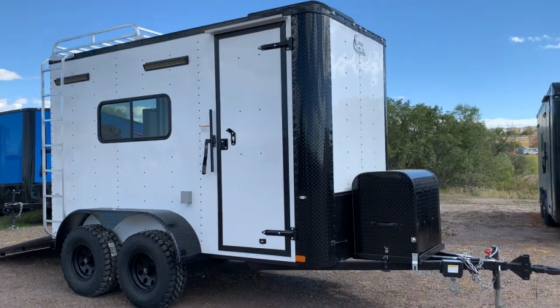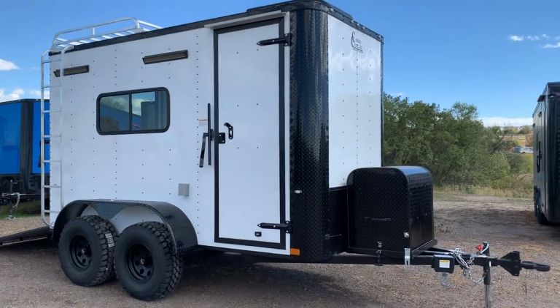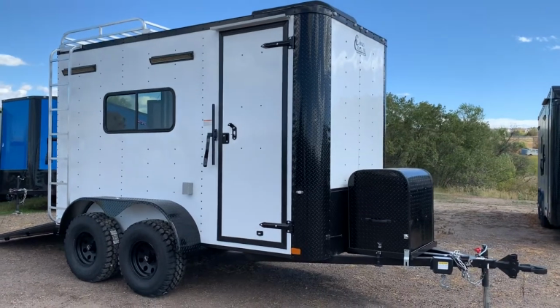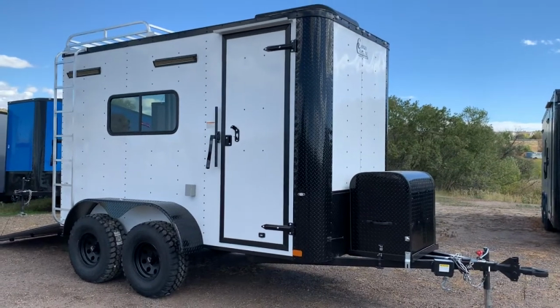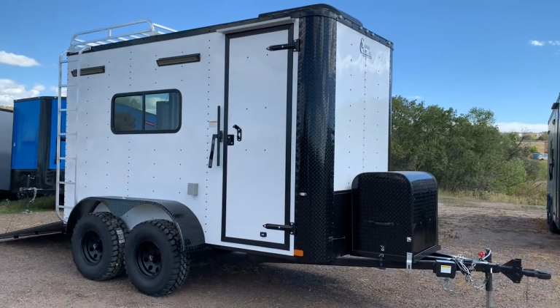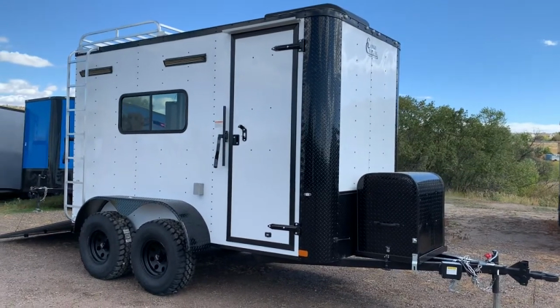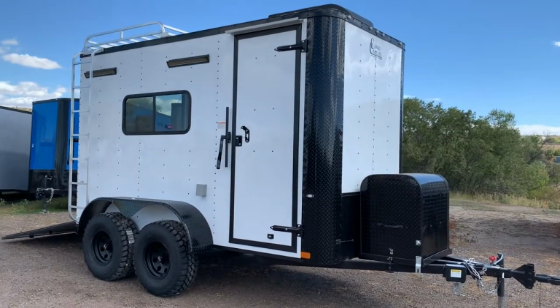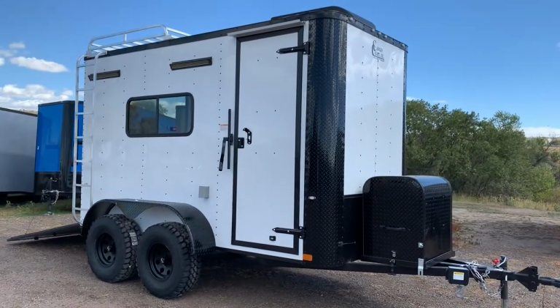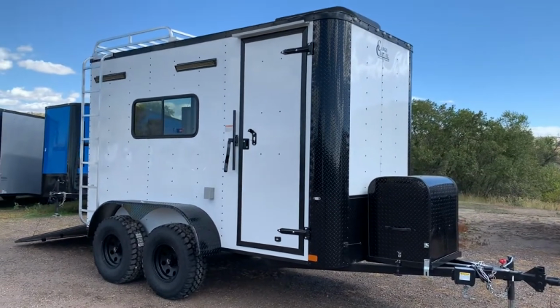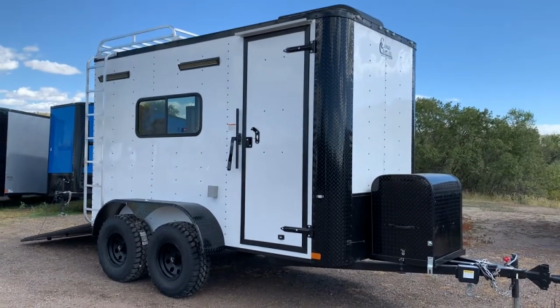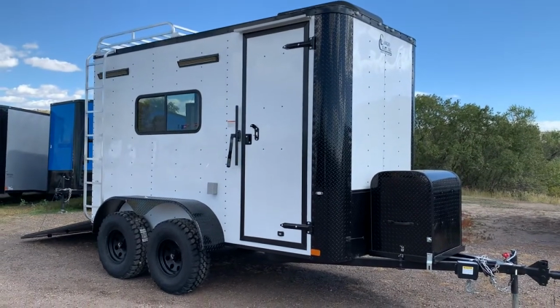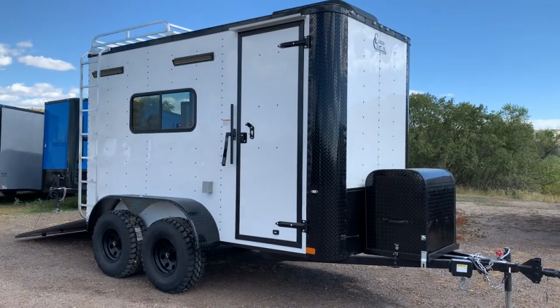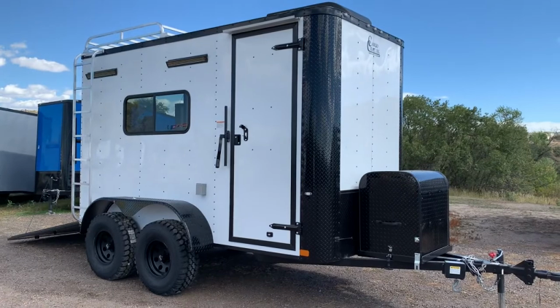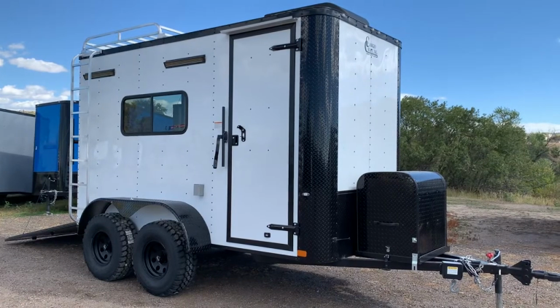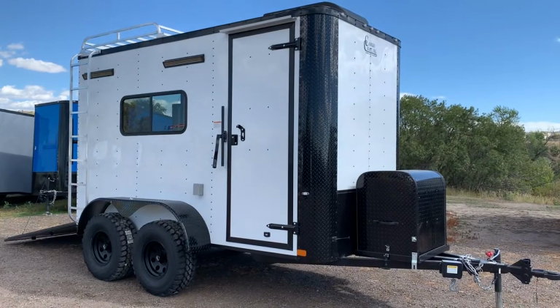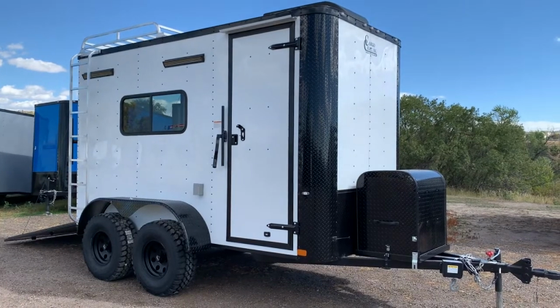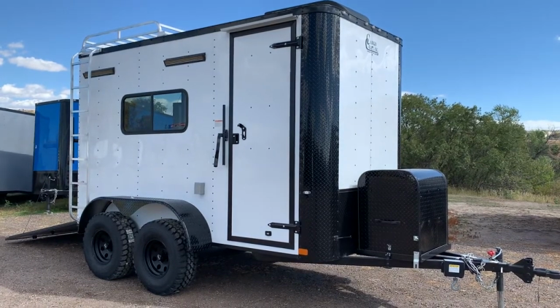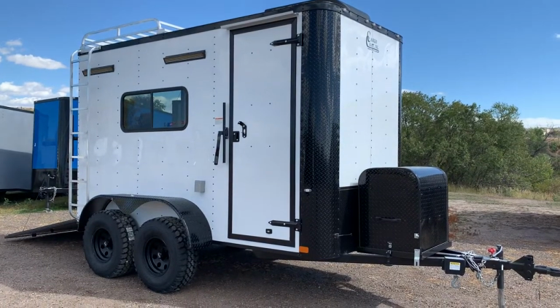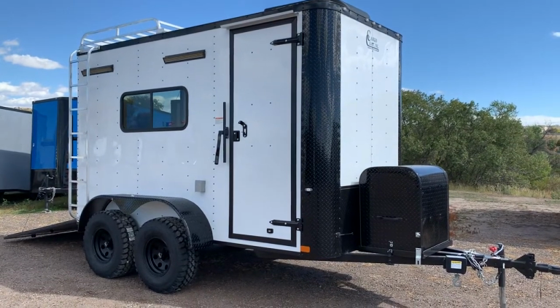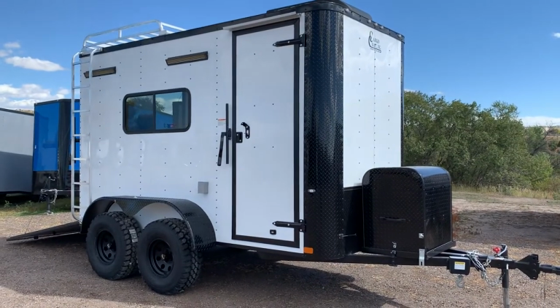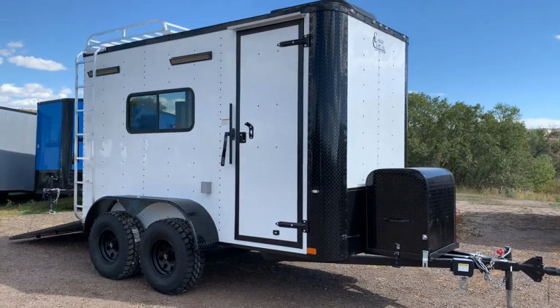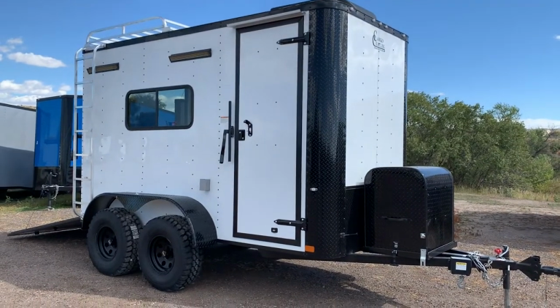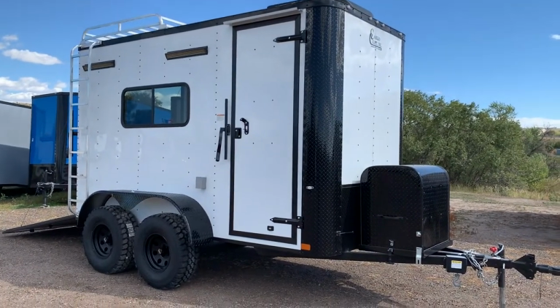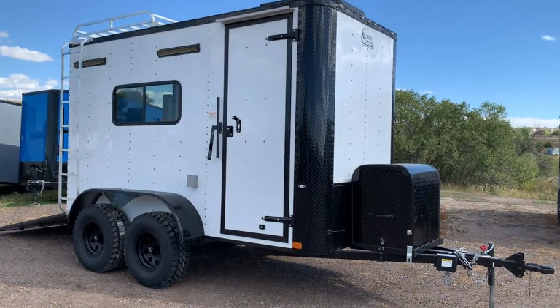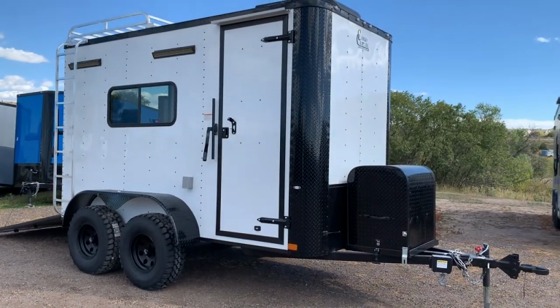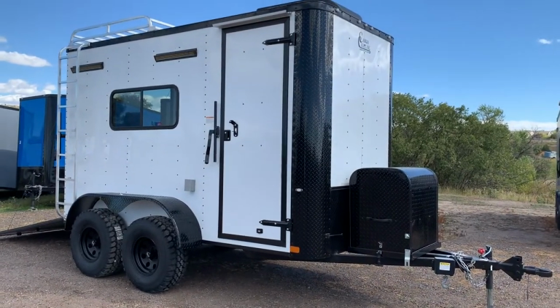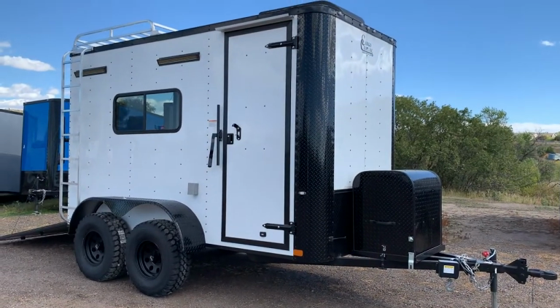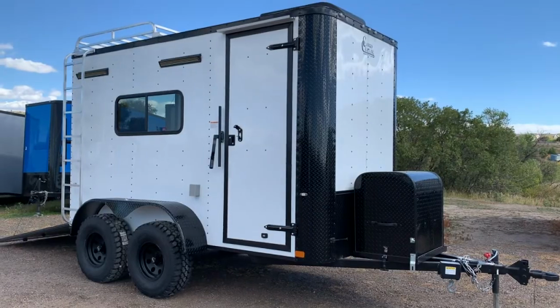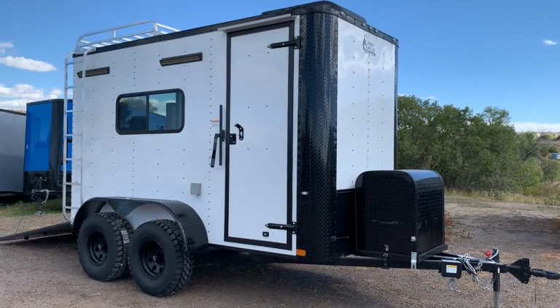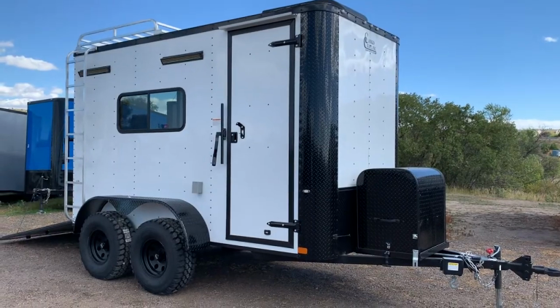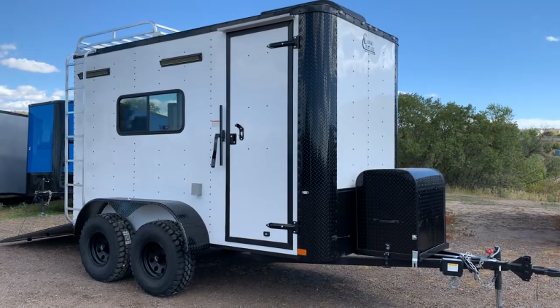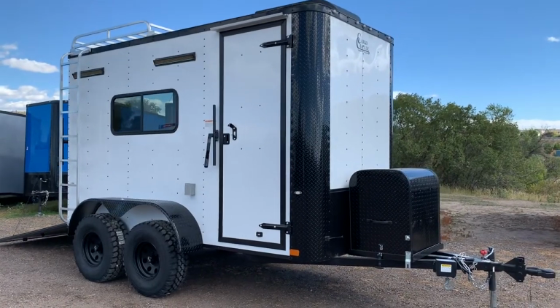Hey guys, it's Colorado Trailers. We just got in this really cool 6x12 tandem axle off-road trailer. This one is going to haul quite a bit of weight for you guys because it's small, but it is a tandem axle. It's in a white blackout package.